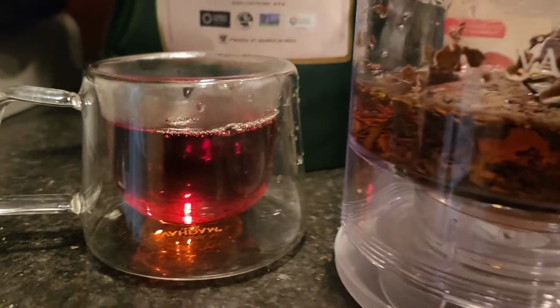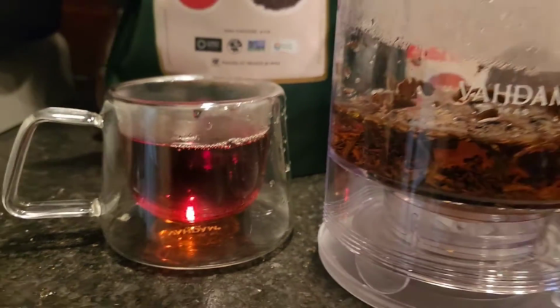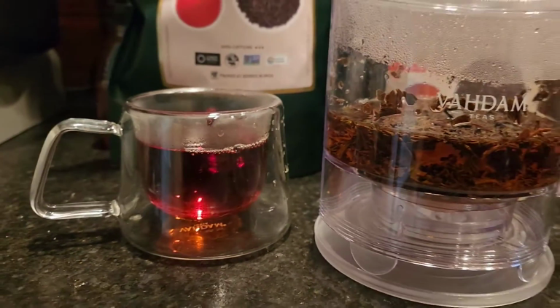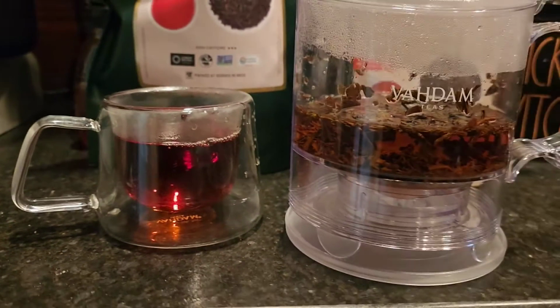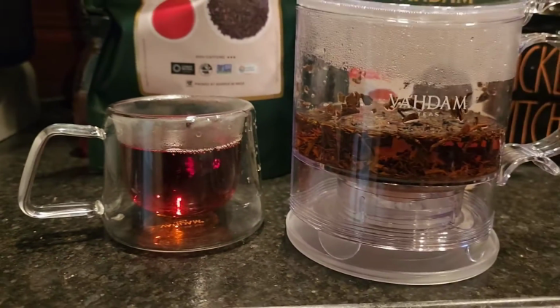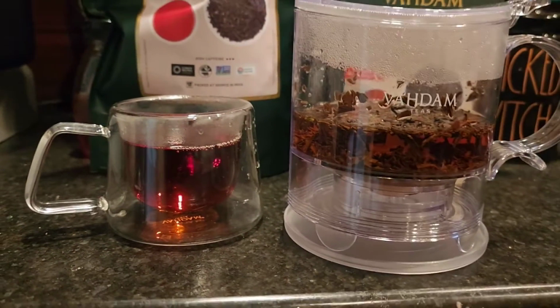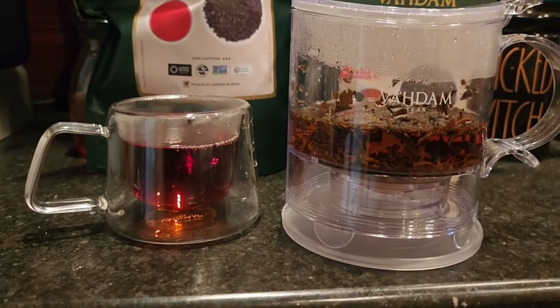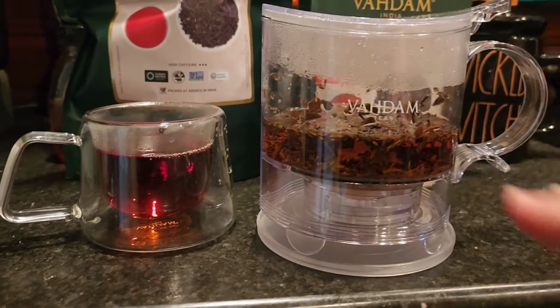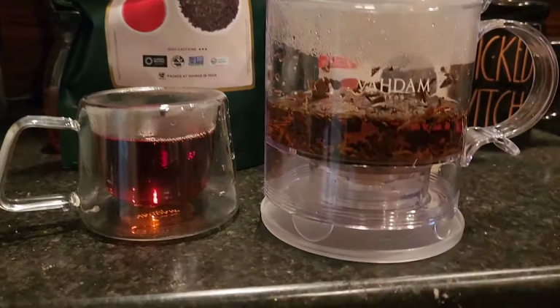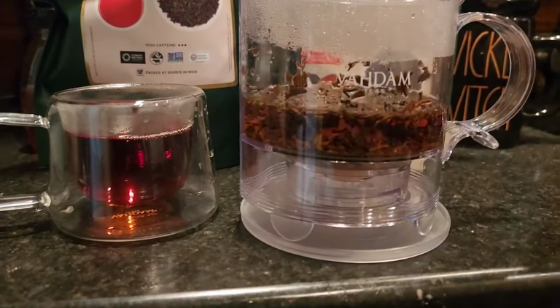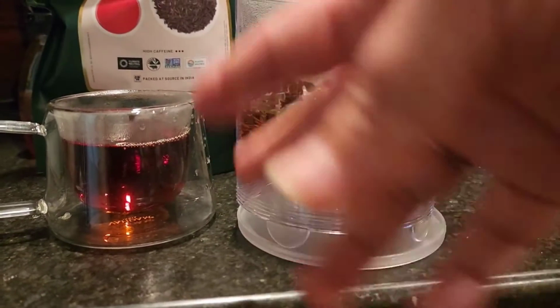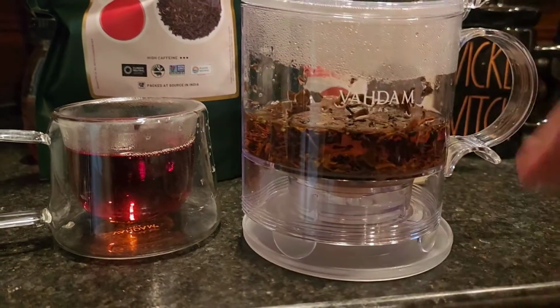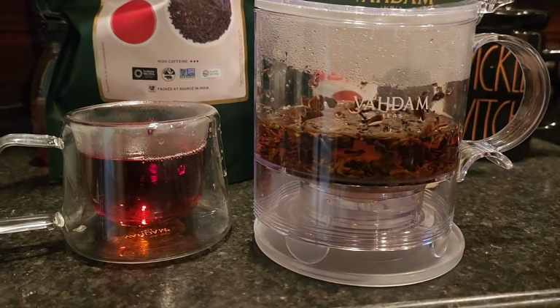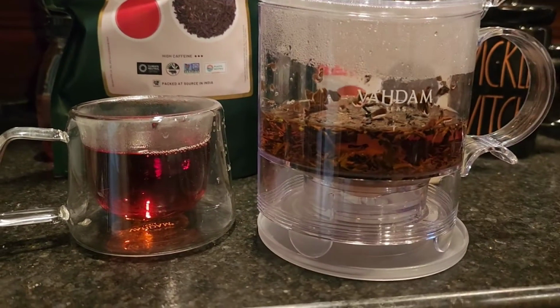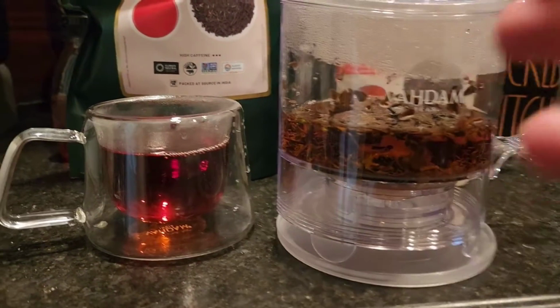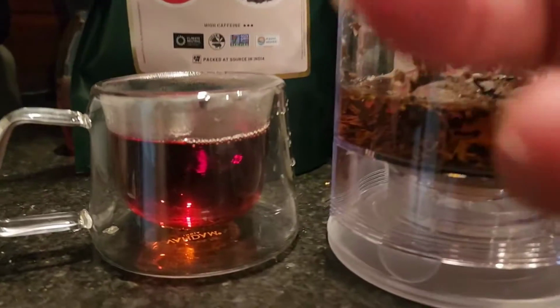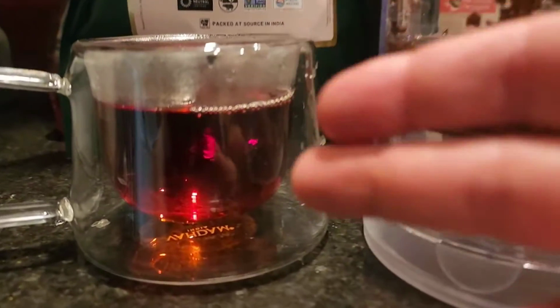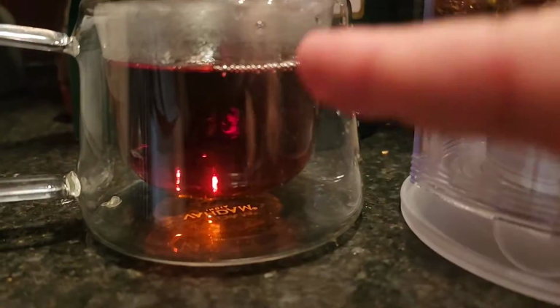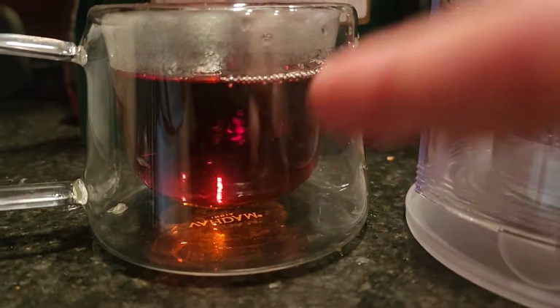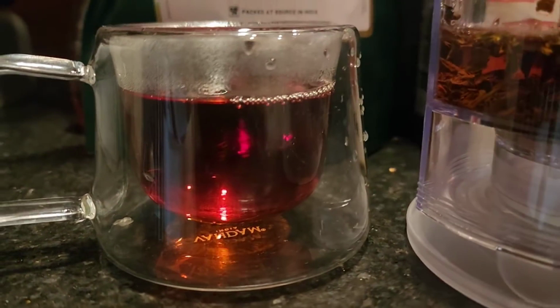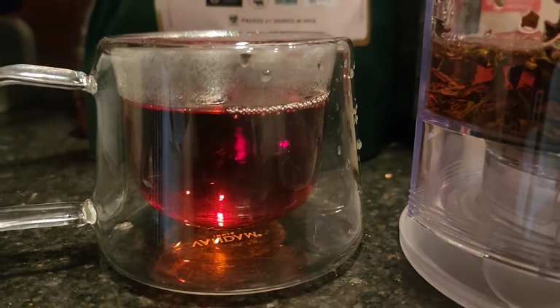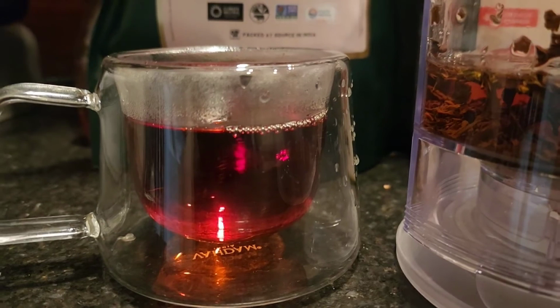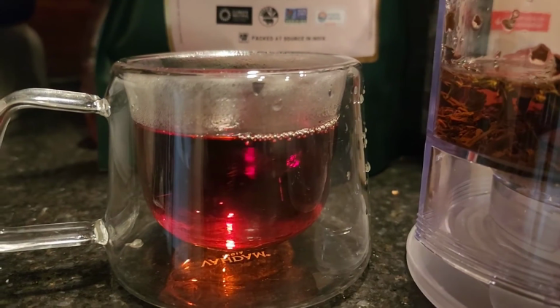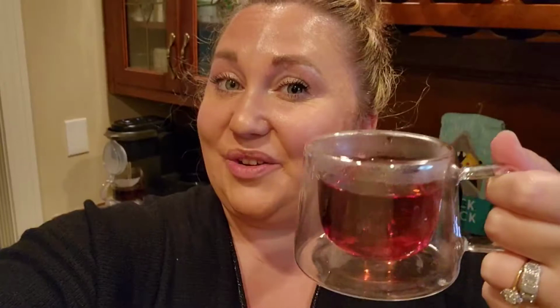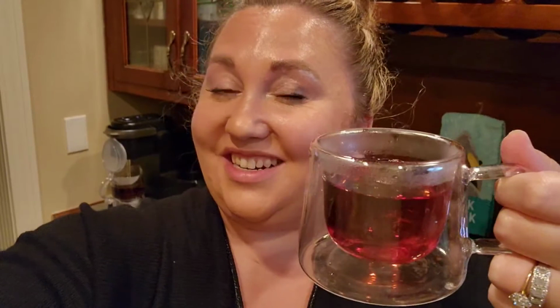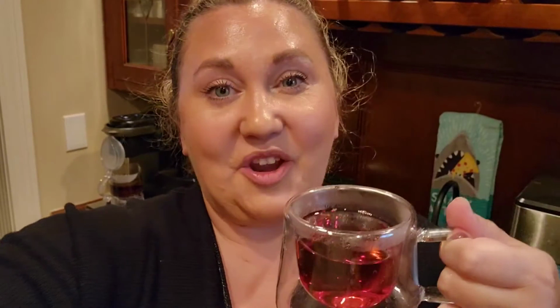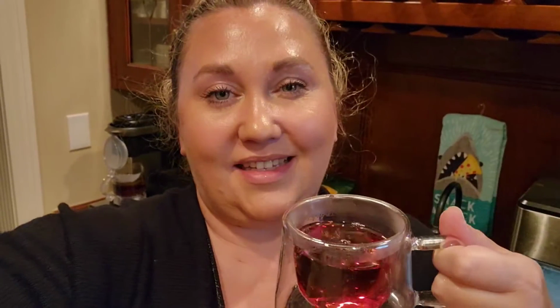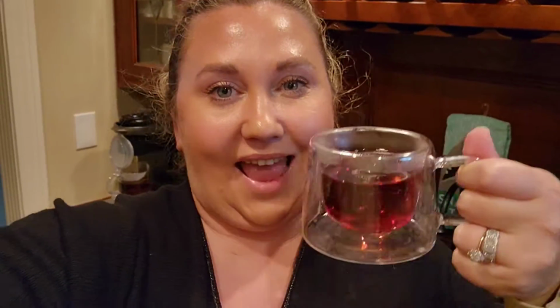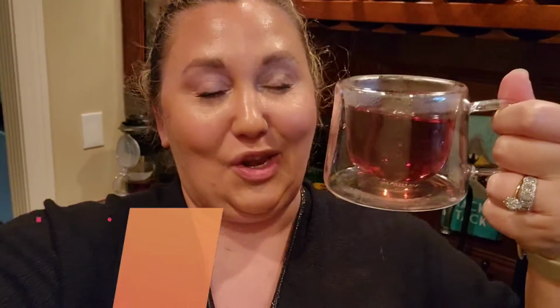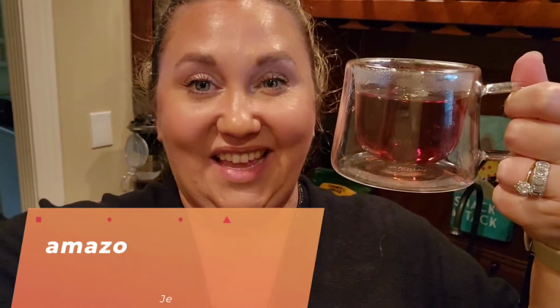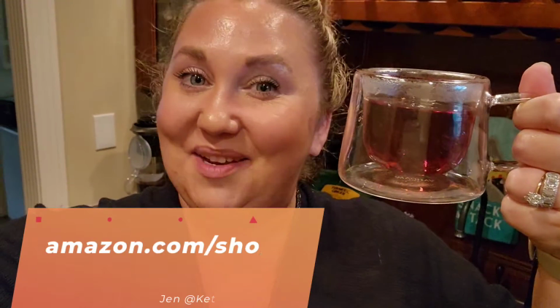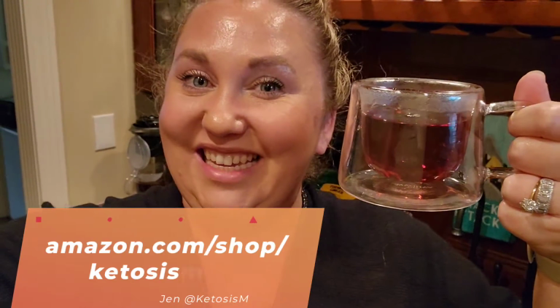This keeps everything mess-free for me. I don't have loose tea leaves everywhere, and I also don't have them inside the cup that I'm drinking. So cheers to no messes and no leaves in my tea.